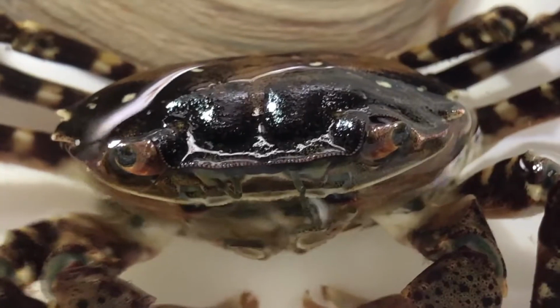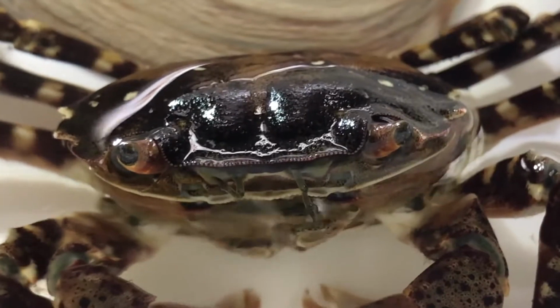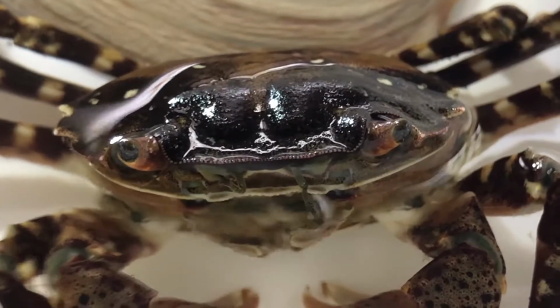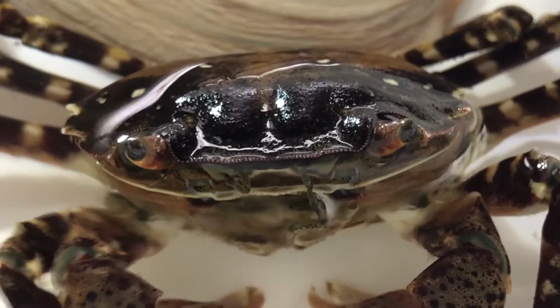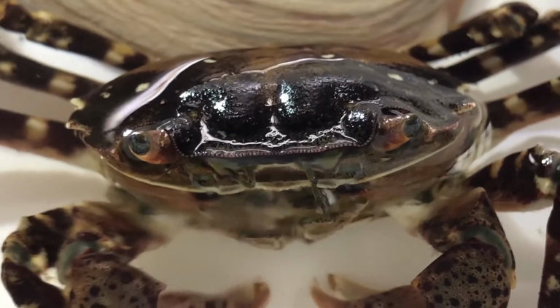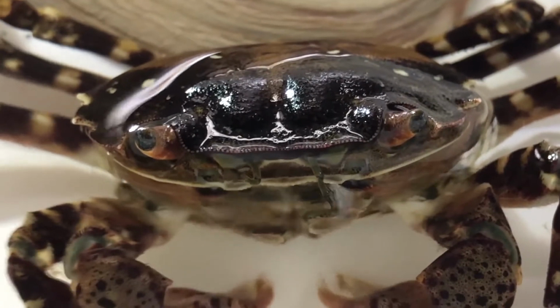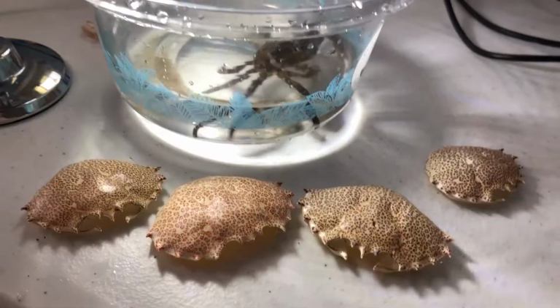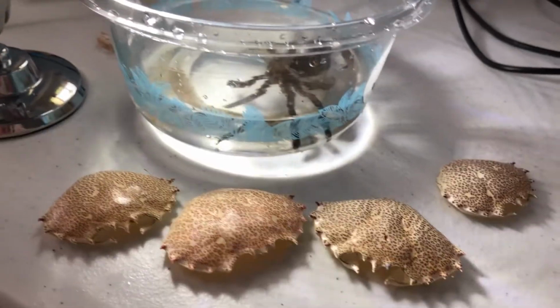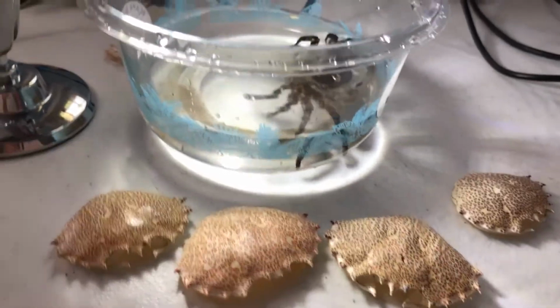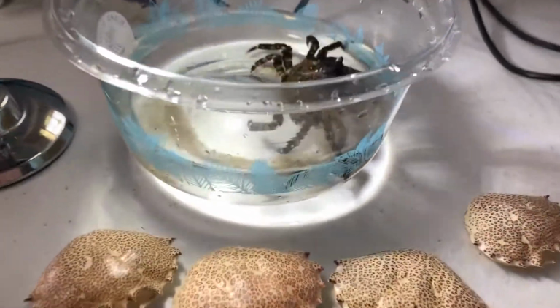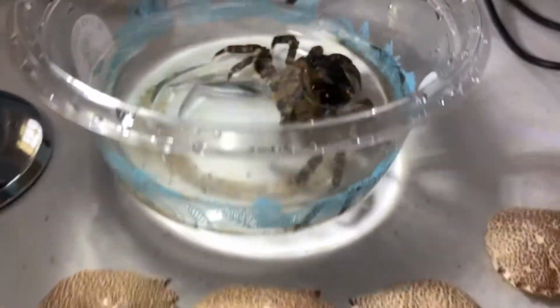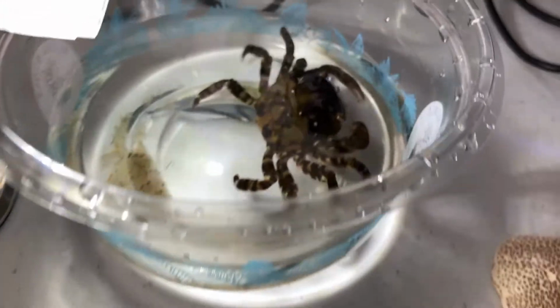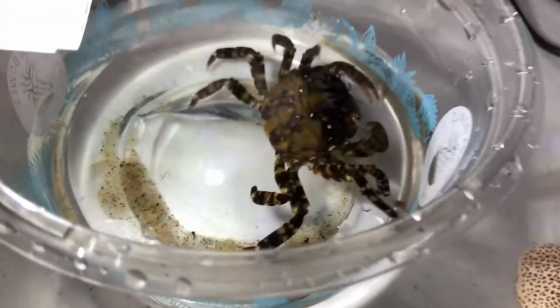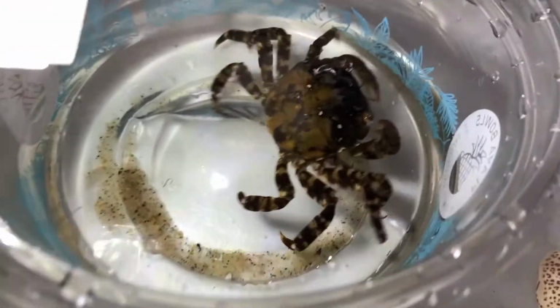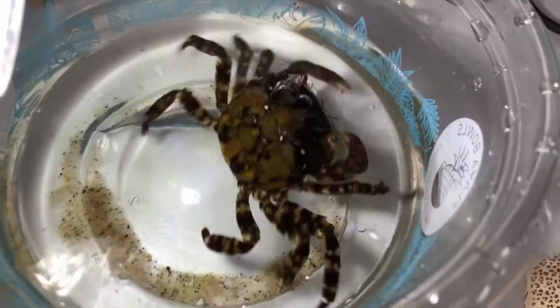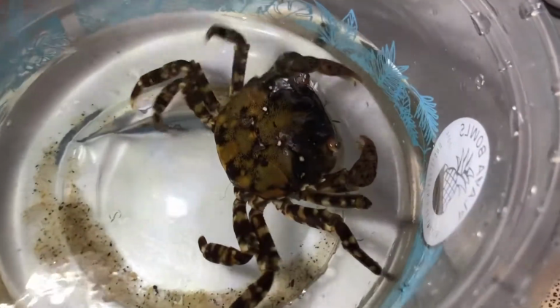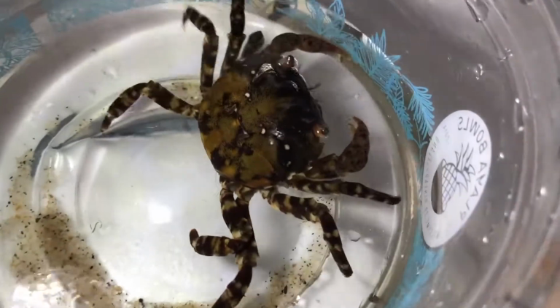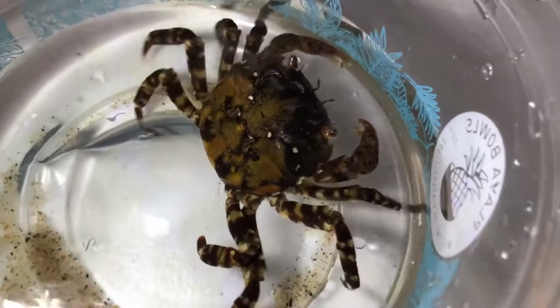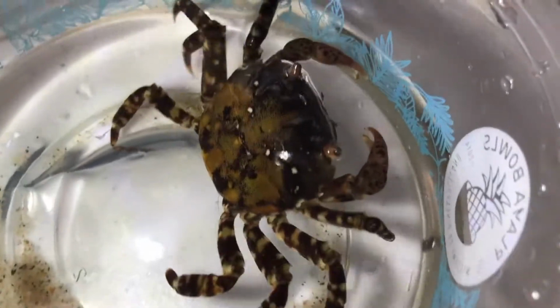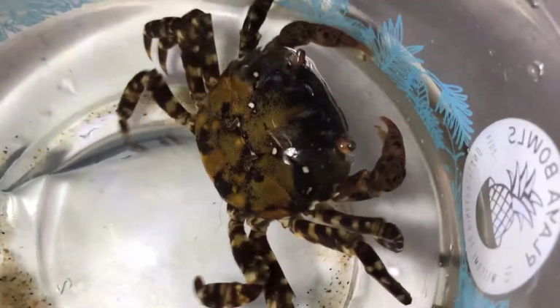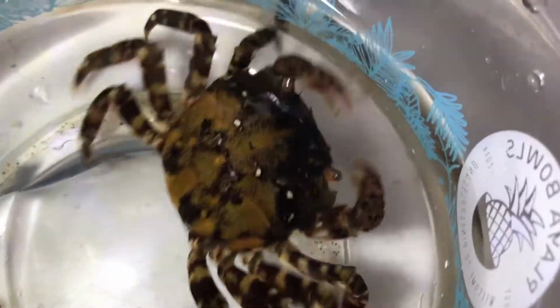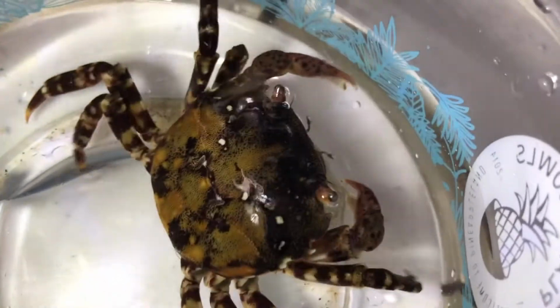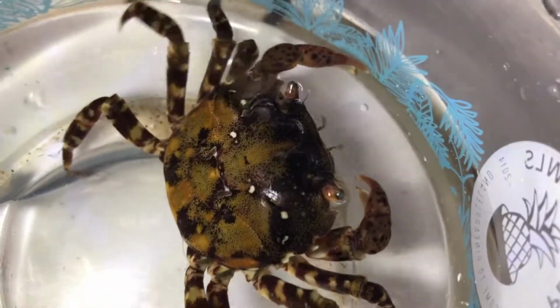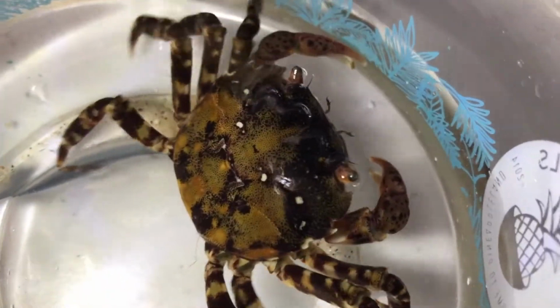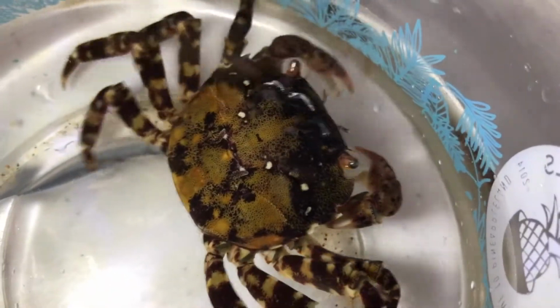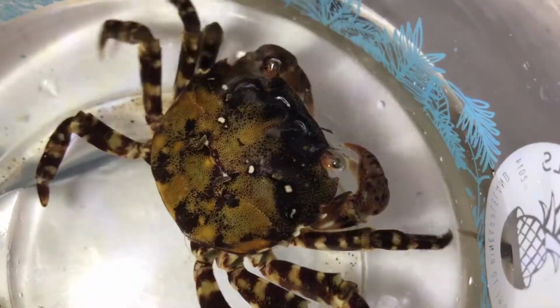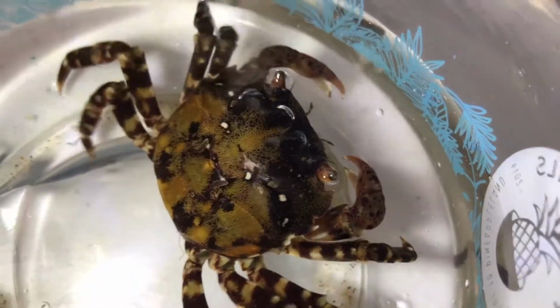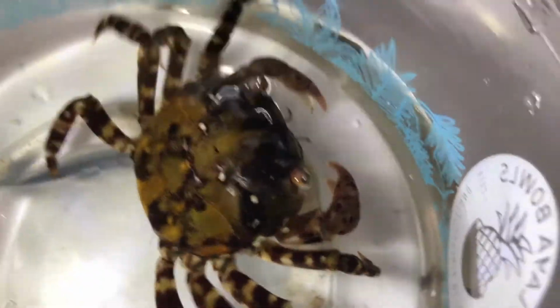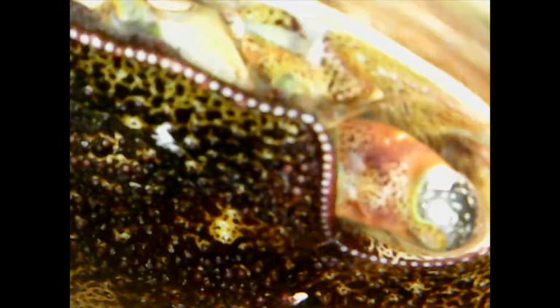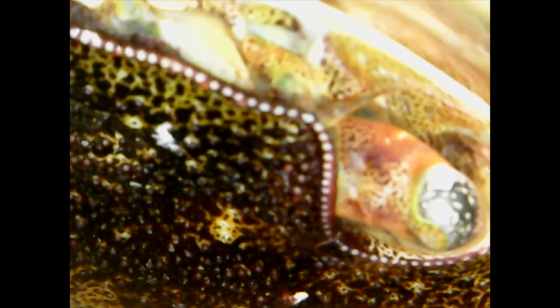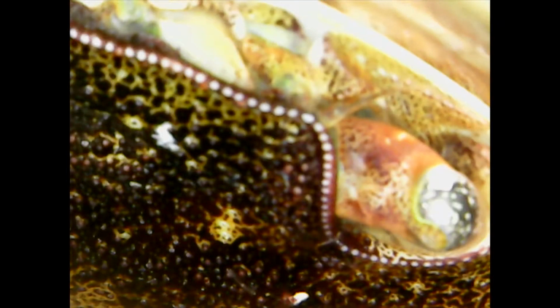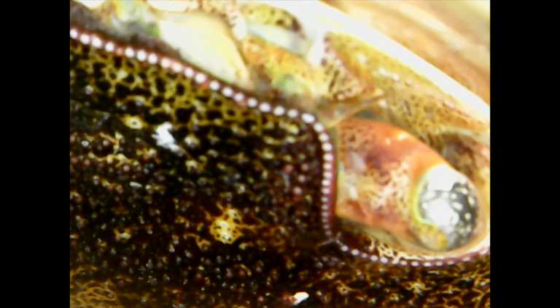Here they became an invasive species. They're better hunters than the crabs native to the Atlantic coast. They lay more eggs, and as a result, they take over the habitat of the native crabs.